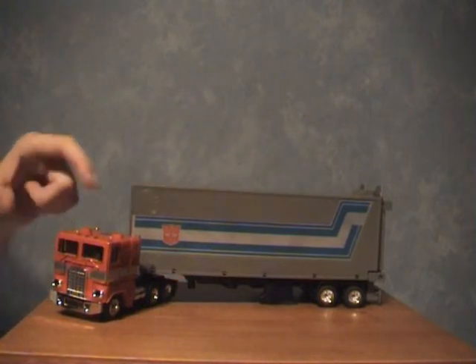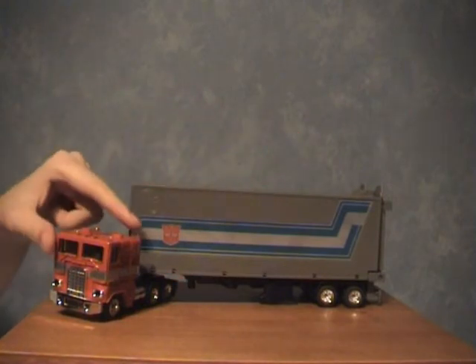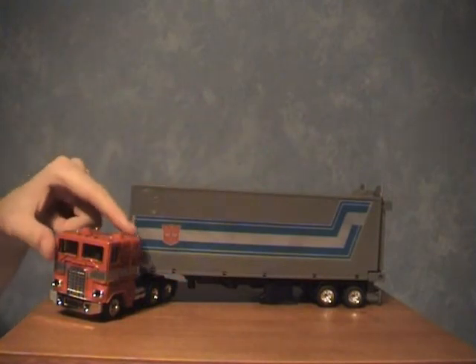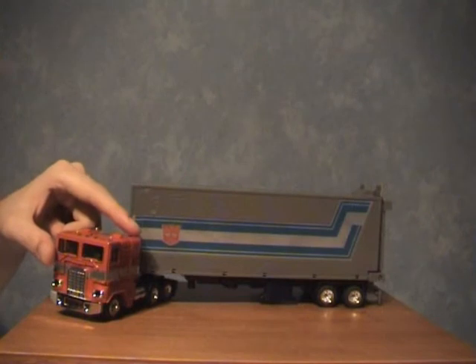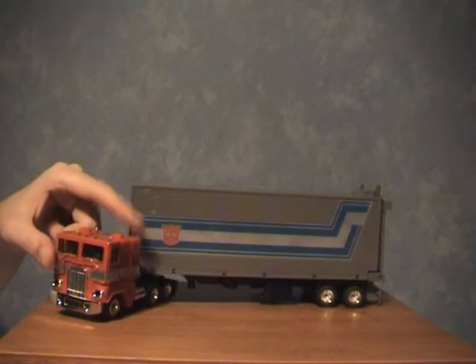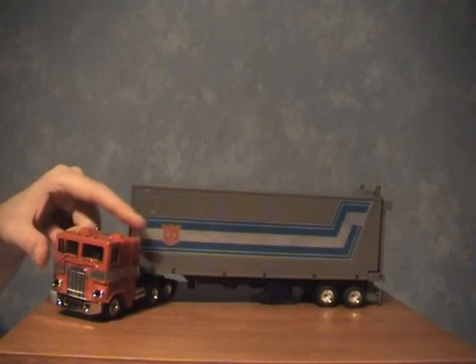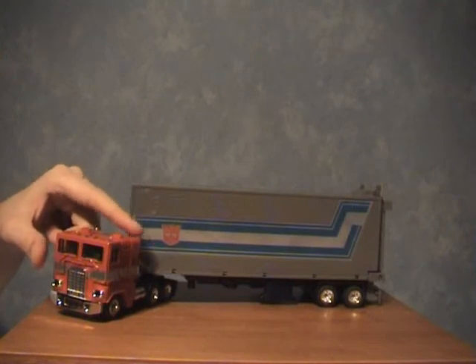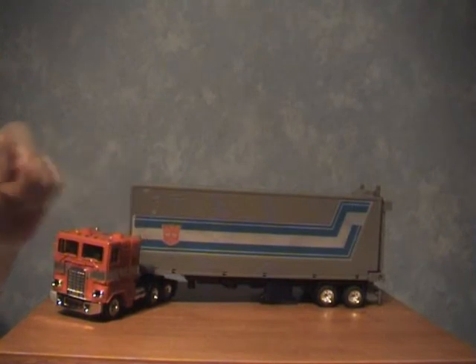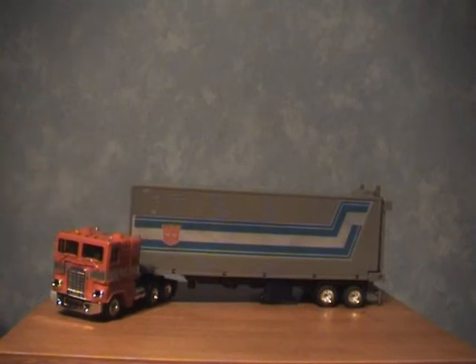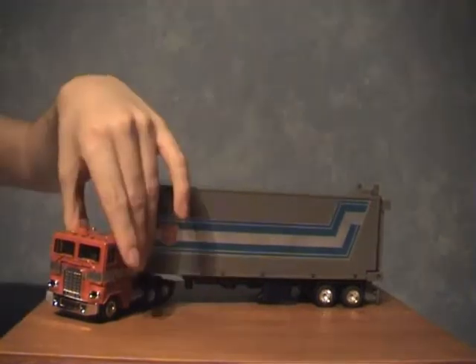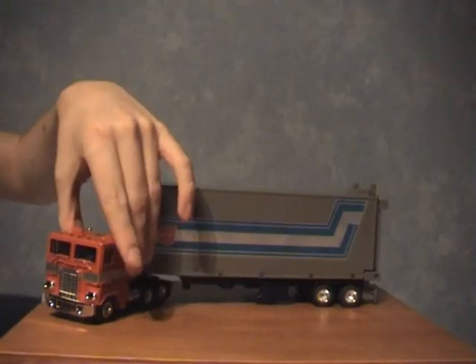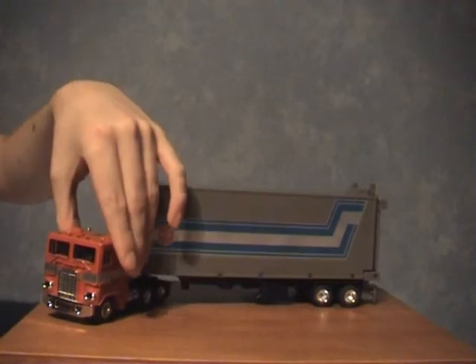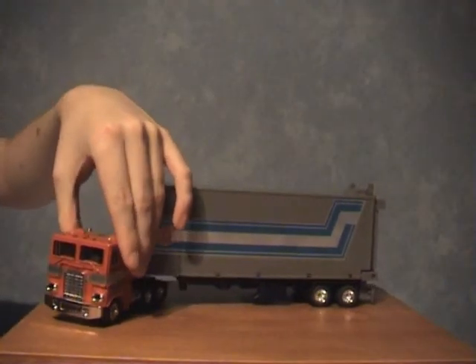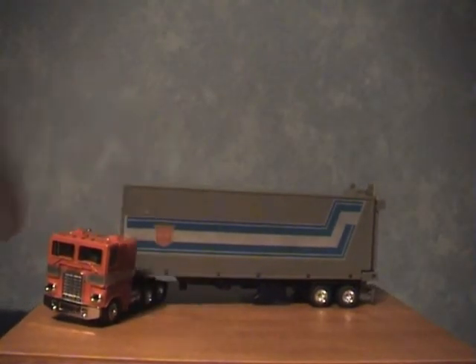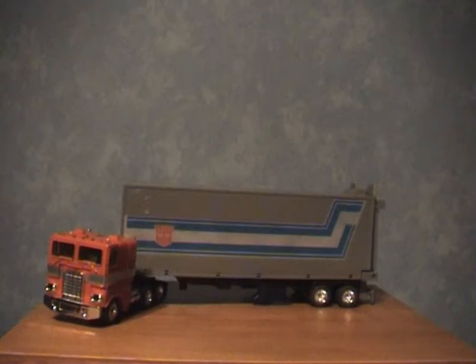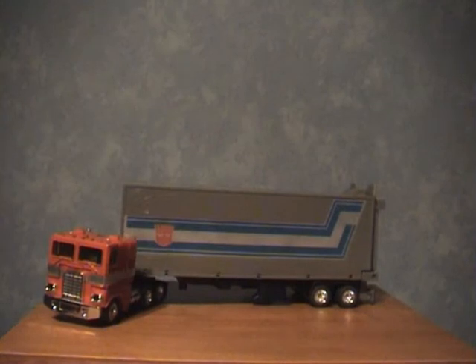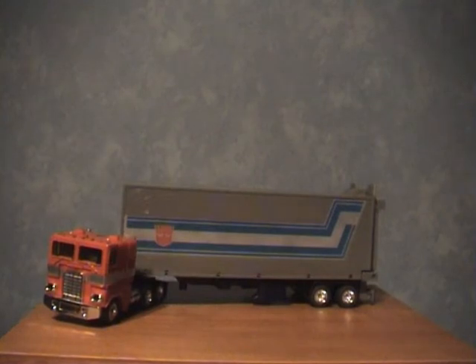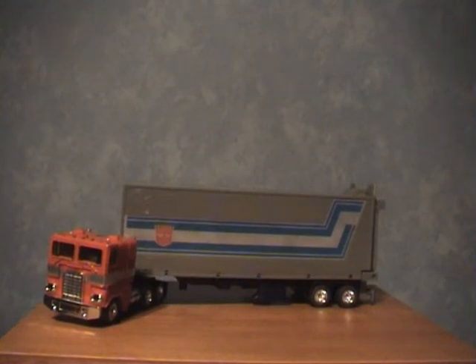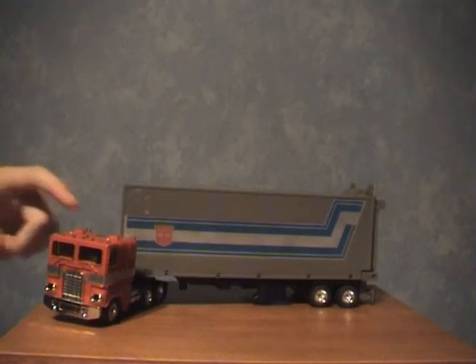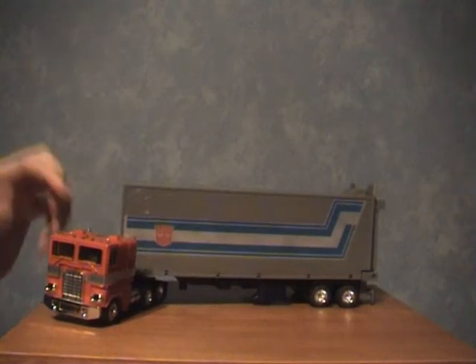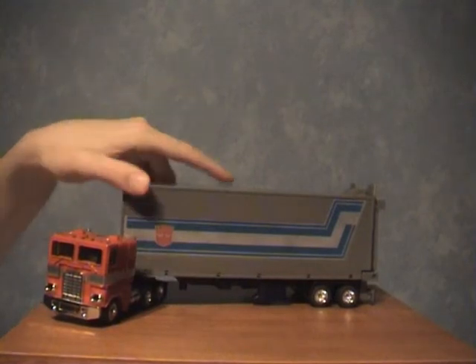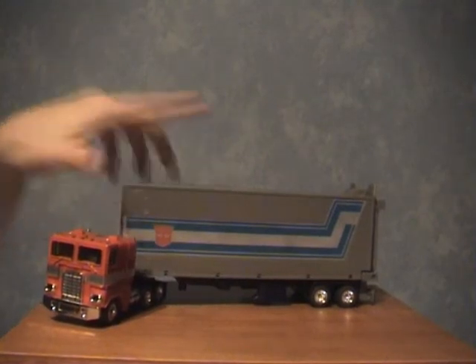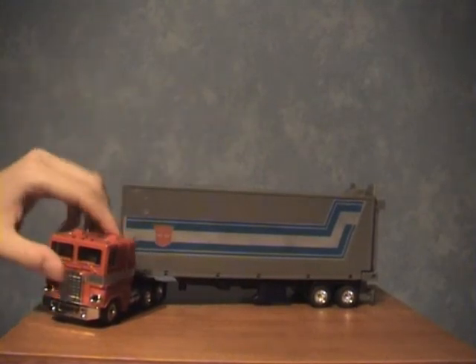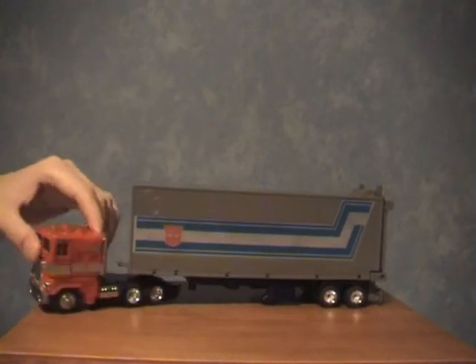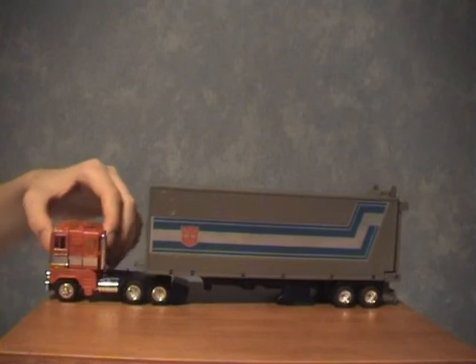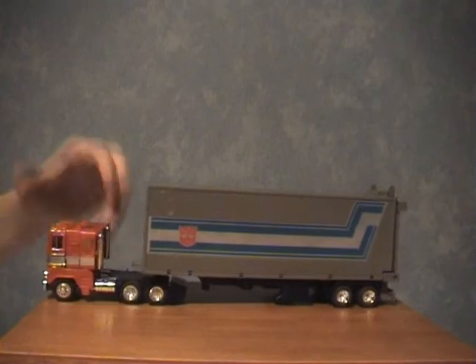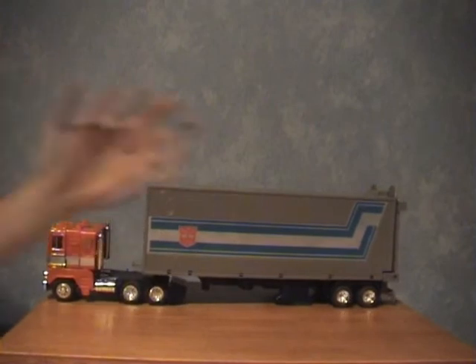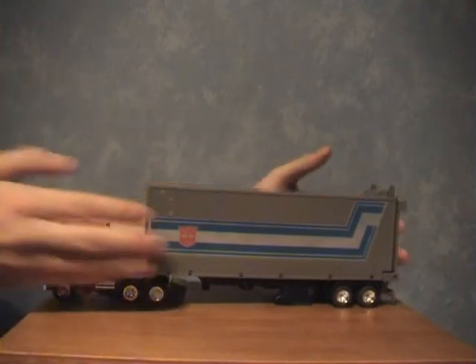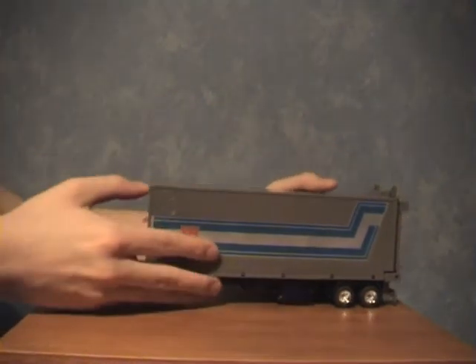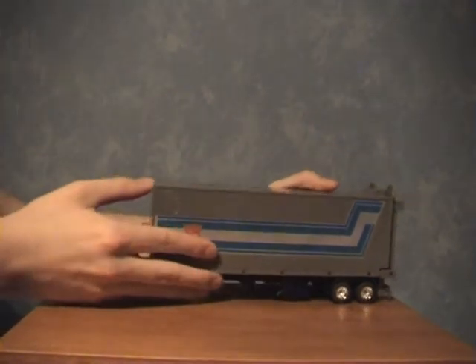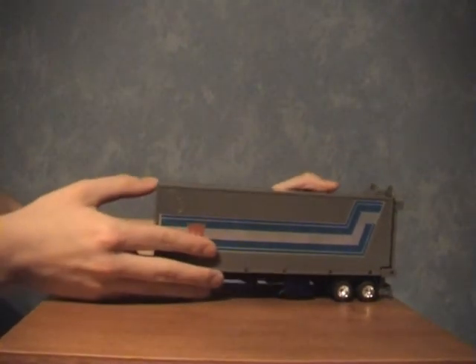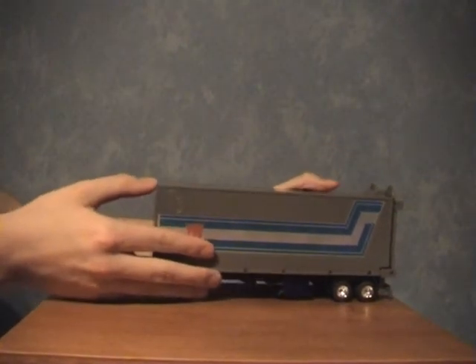As you can probably tell by the short smoke stacks — I'll show you later. So here we have Prime in his cab truck mode with his trailer. I'm just going to go straight into it; there's a lot of things to go into with this guy so I'm not going to take too much time.